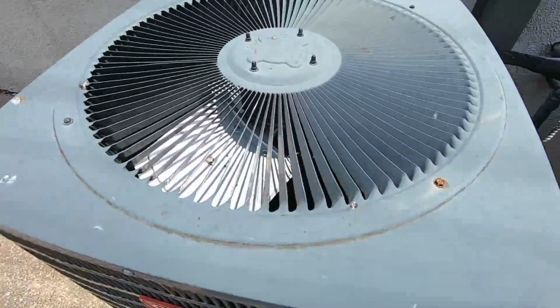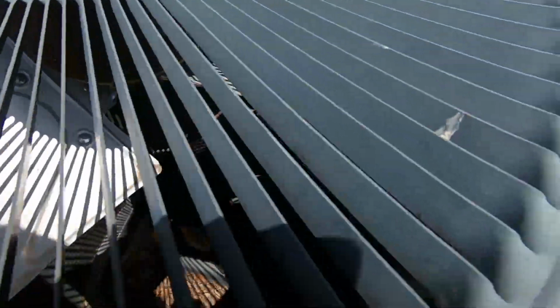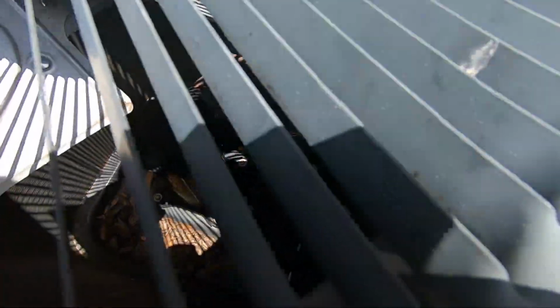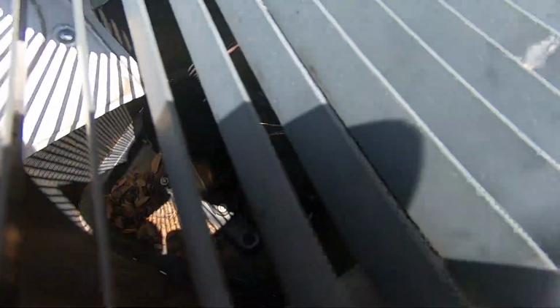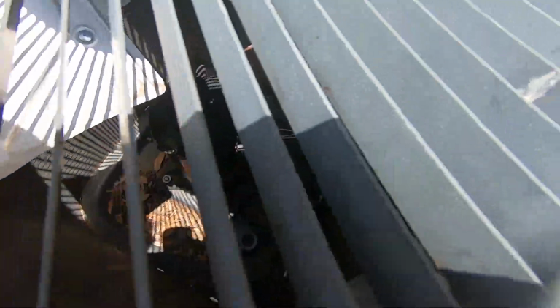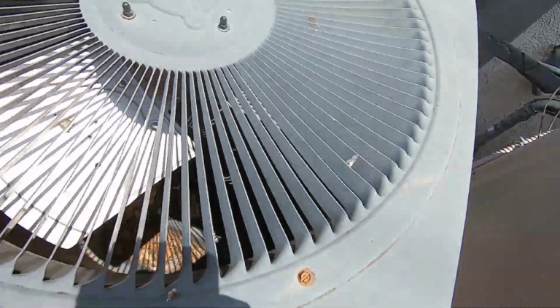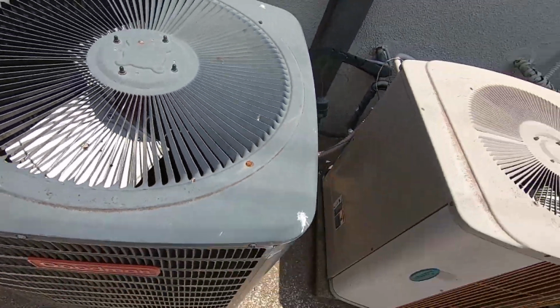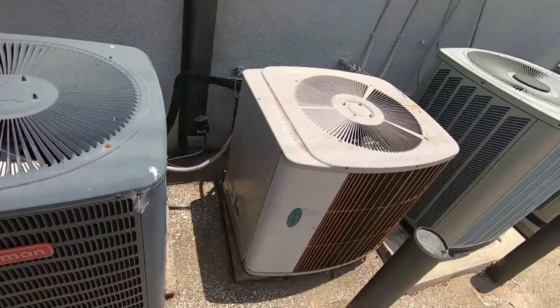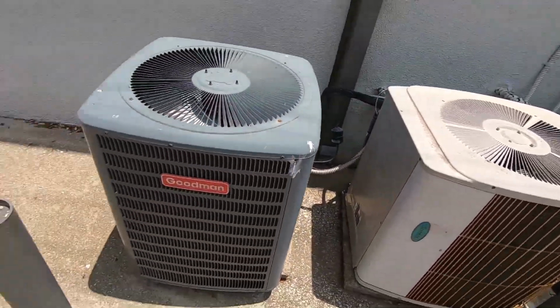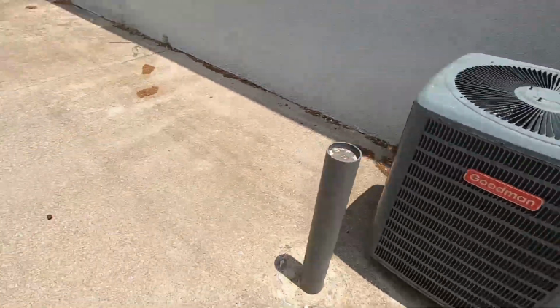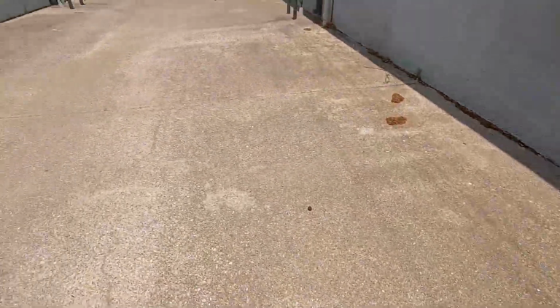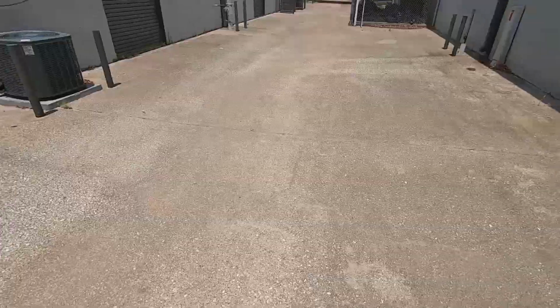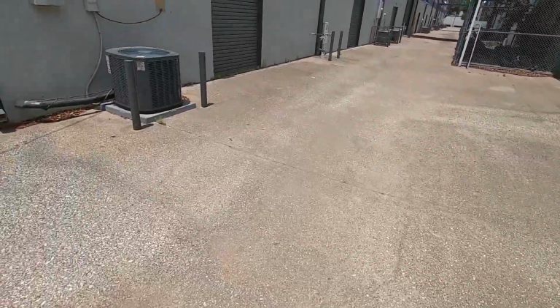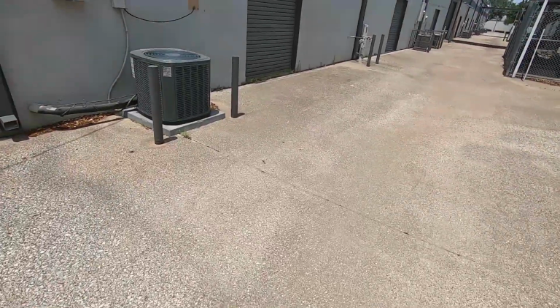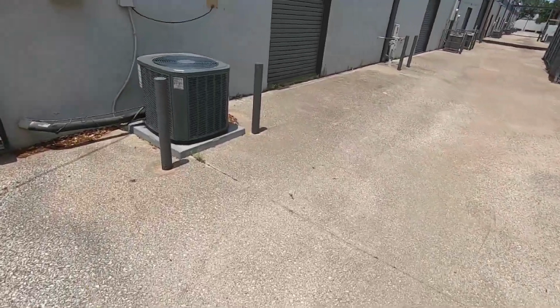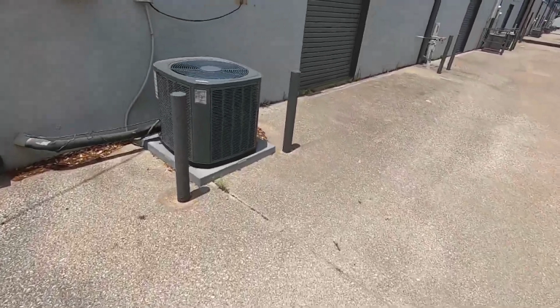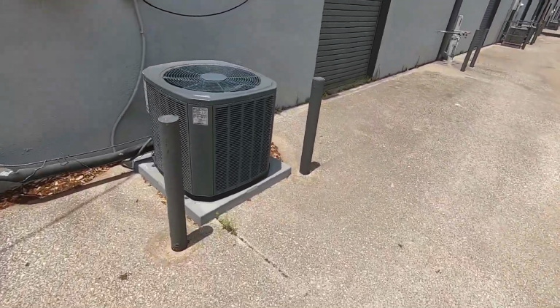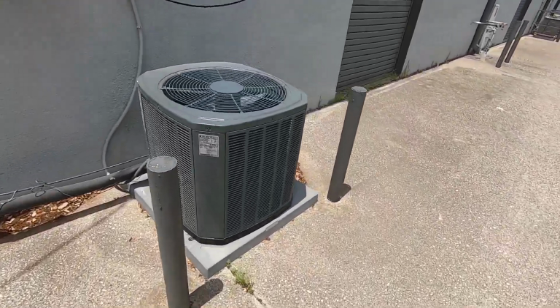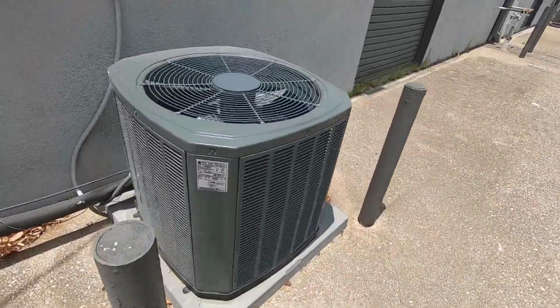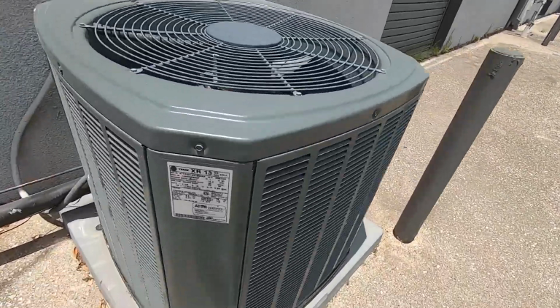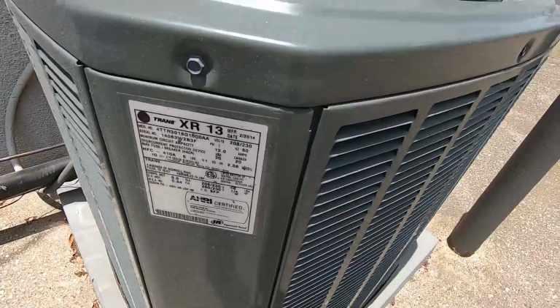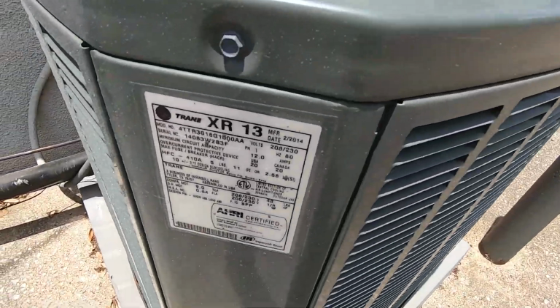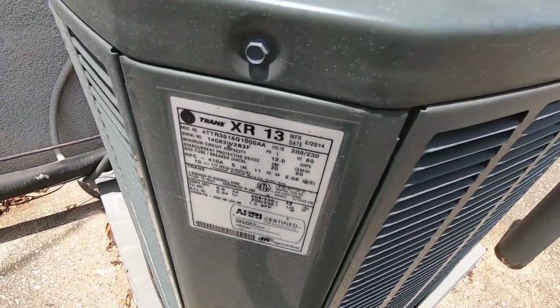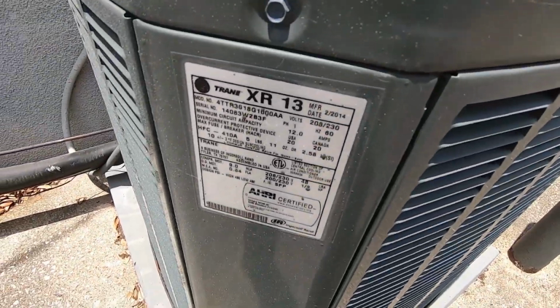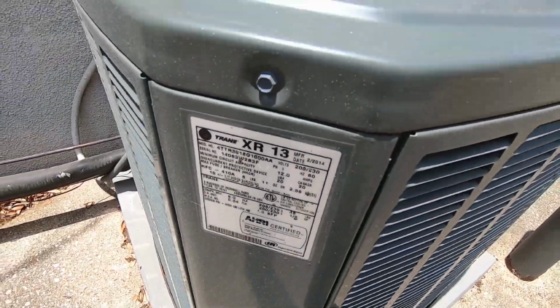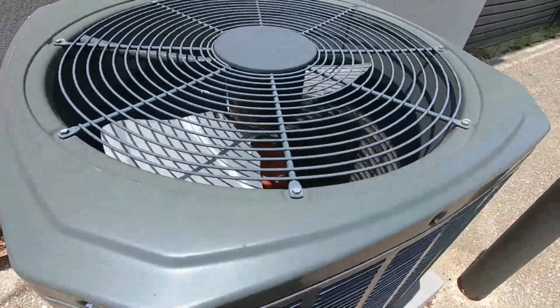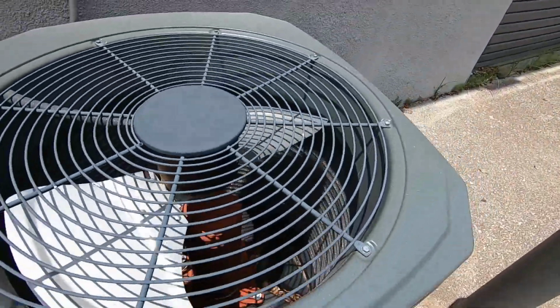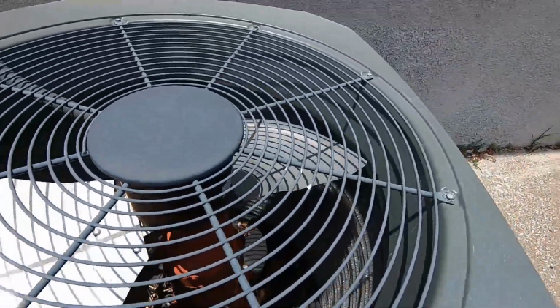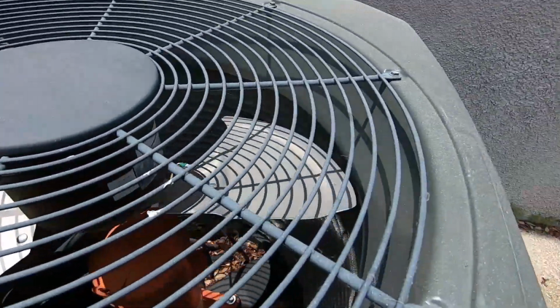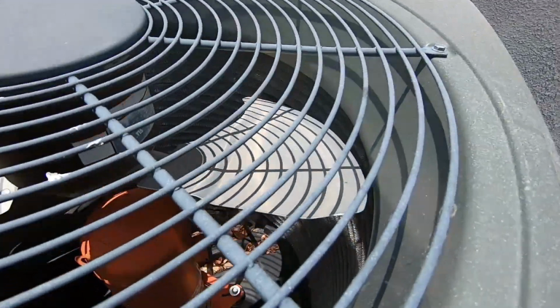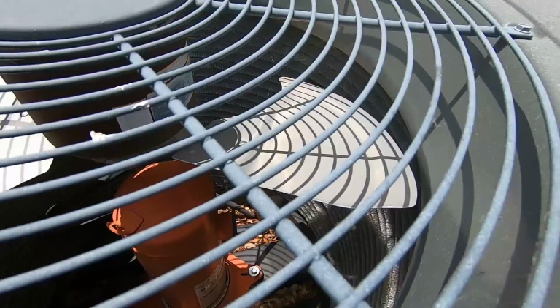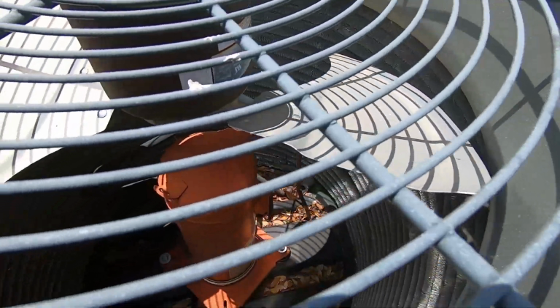We got a Goodman right here. These are all straight cools. Over here we have a Trane XR13 from 2014. It's a 1.5 ton with an Alliance Scroll compressor.